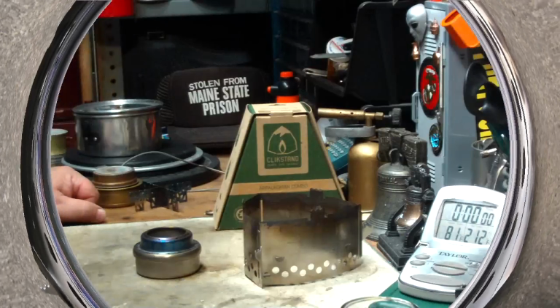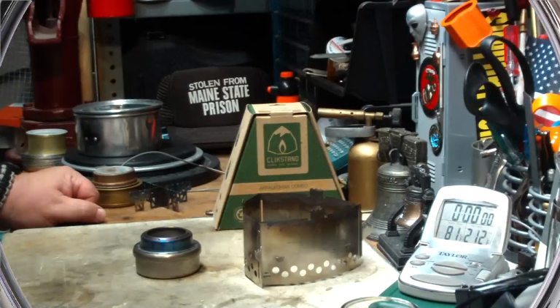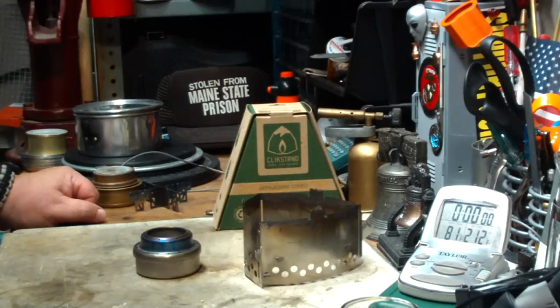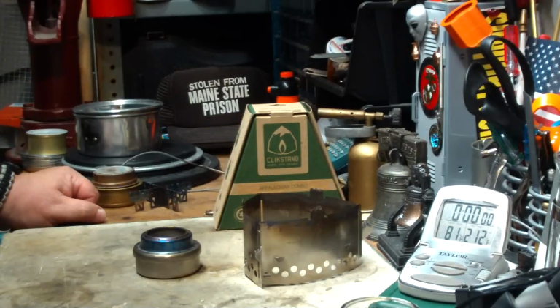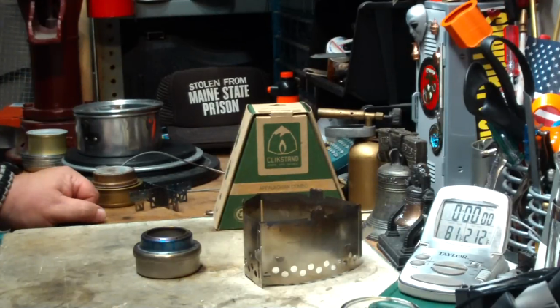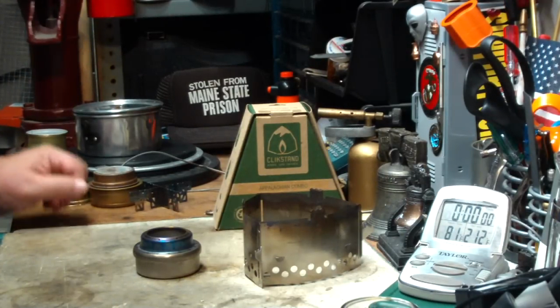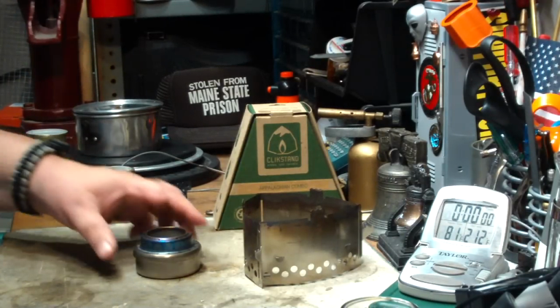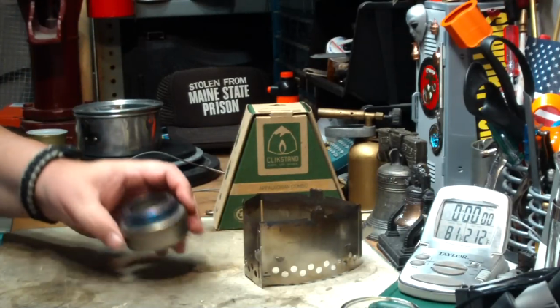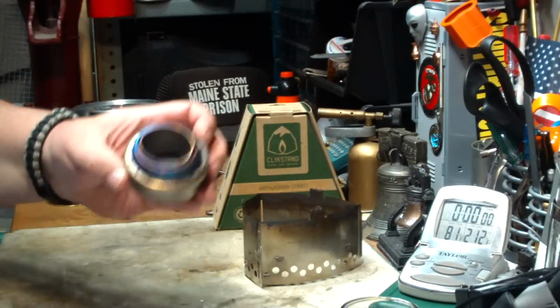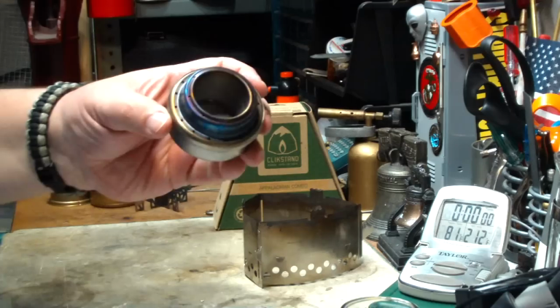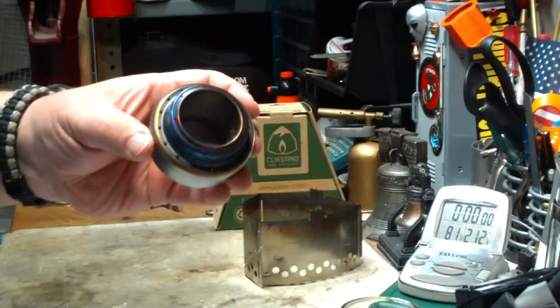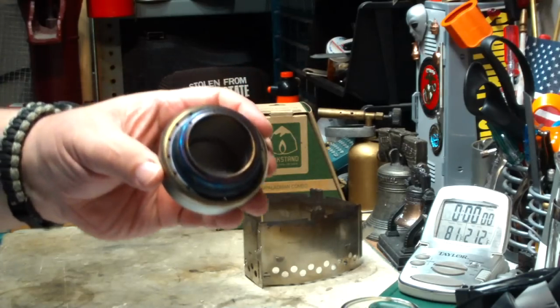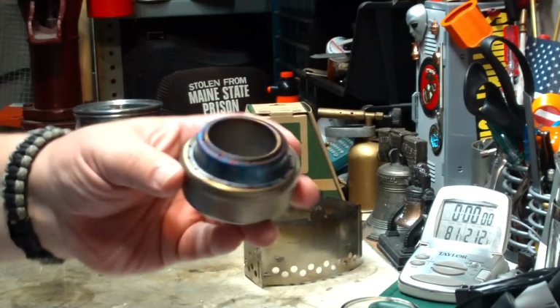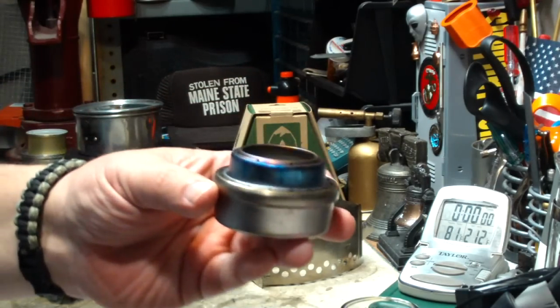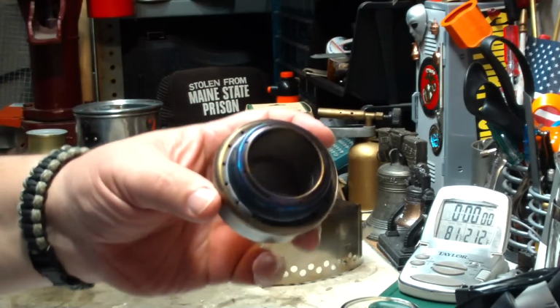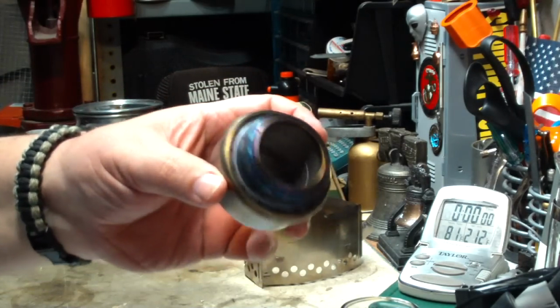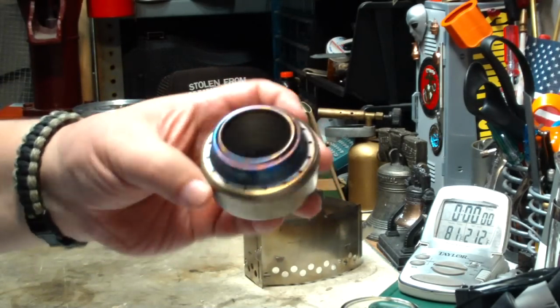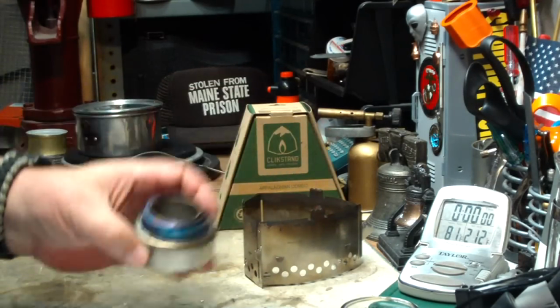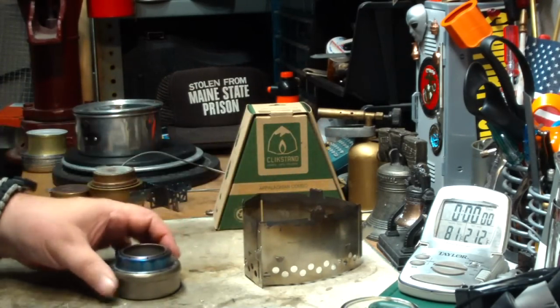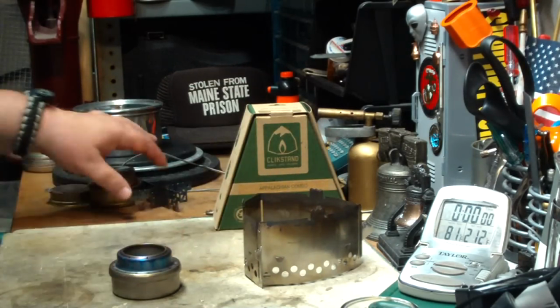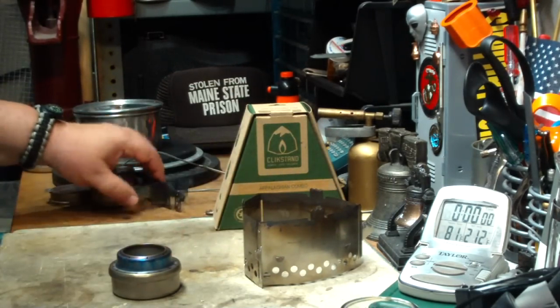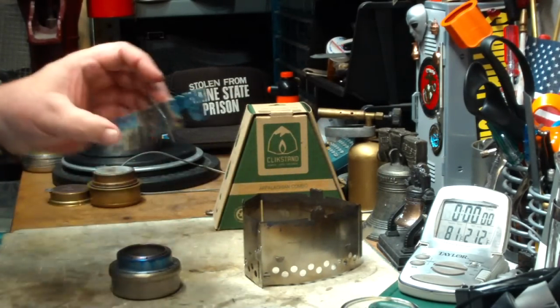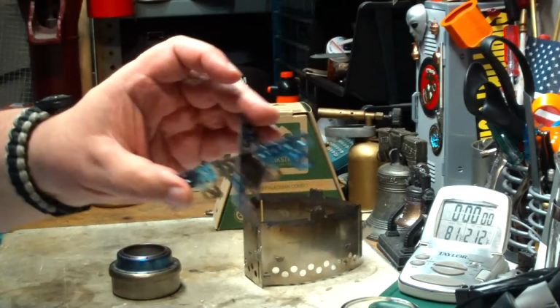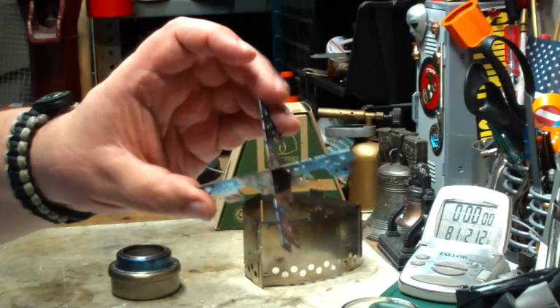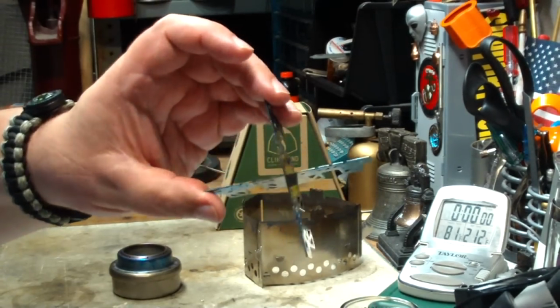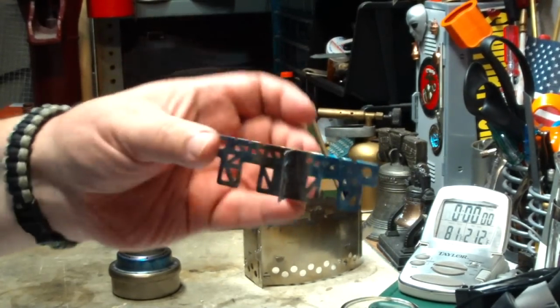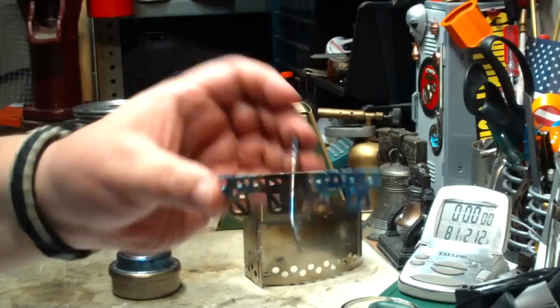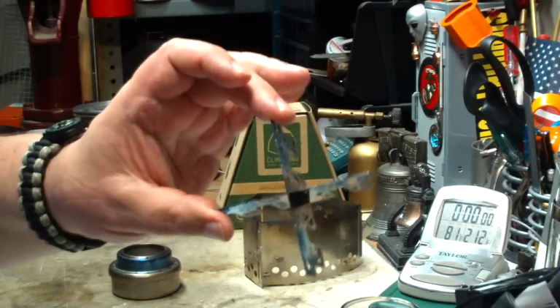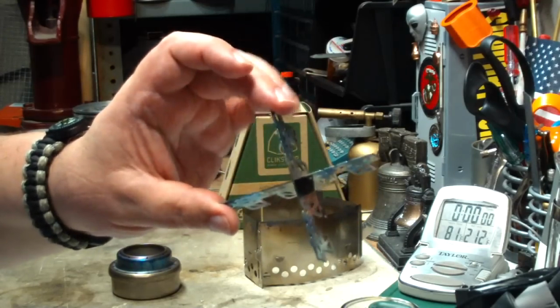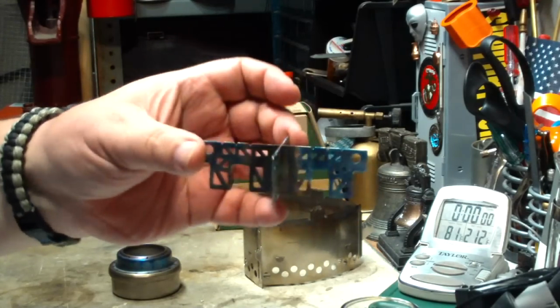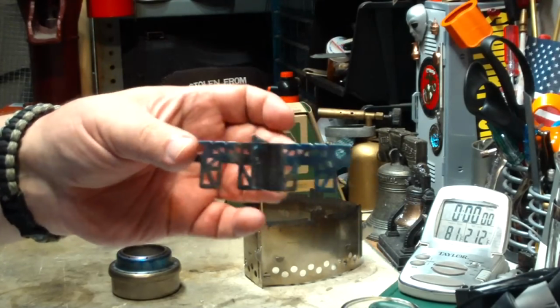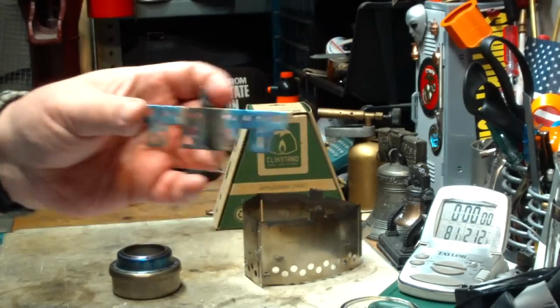Hiram here. The last couple of days I've been doing tests on this Evernew Titanium Alcohol Stove with the Evernew Titanium Cross Piece pot stand.